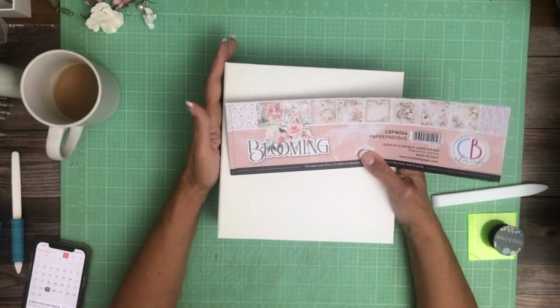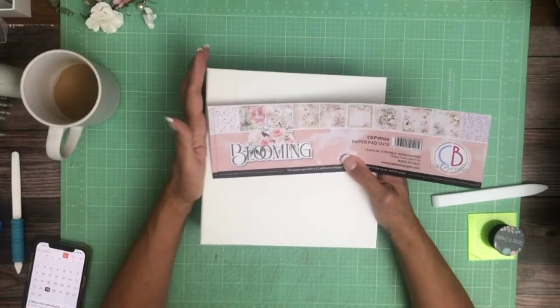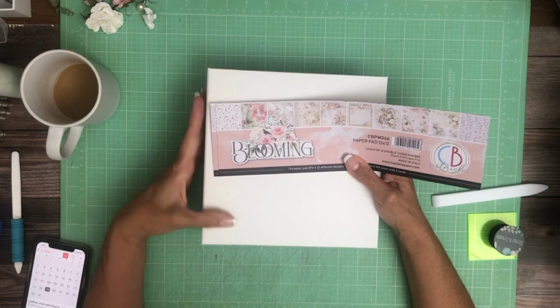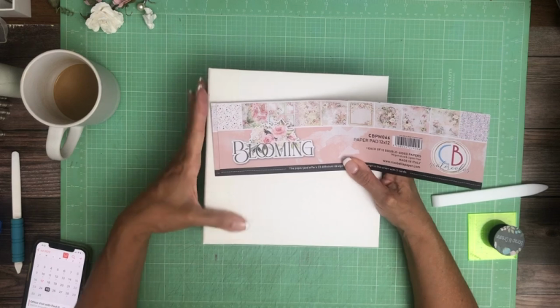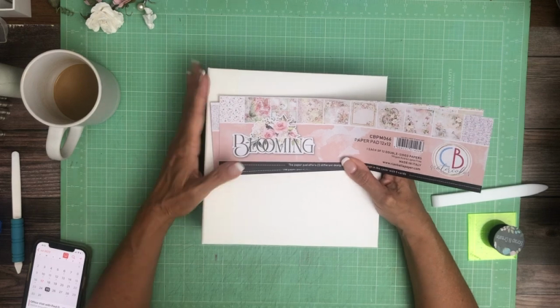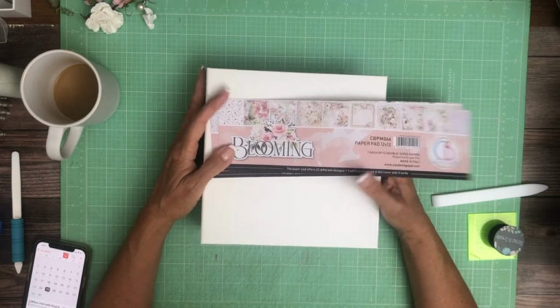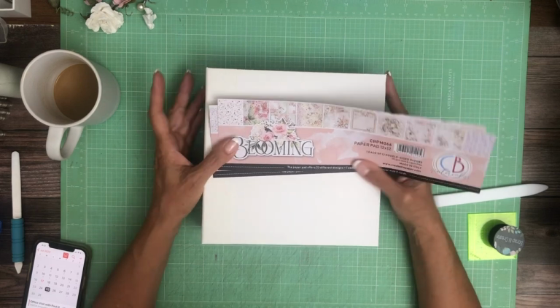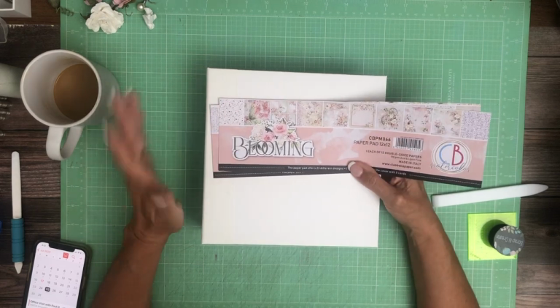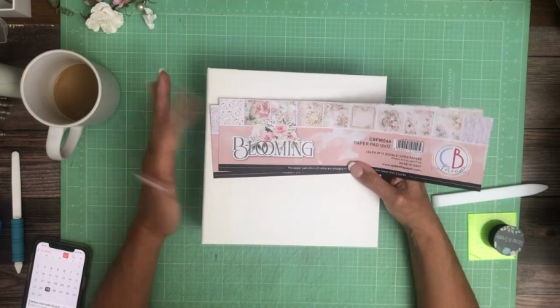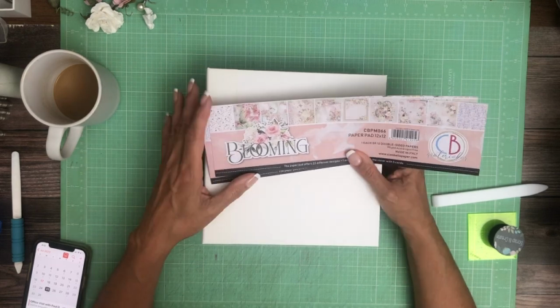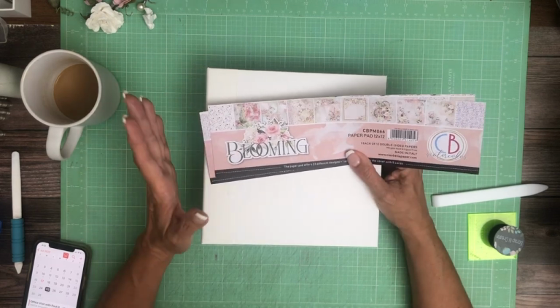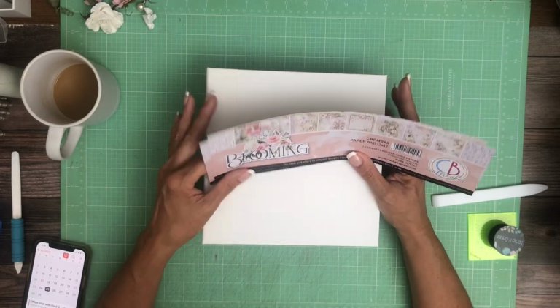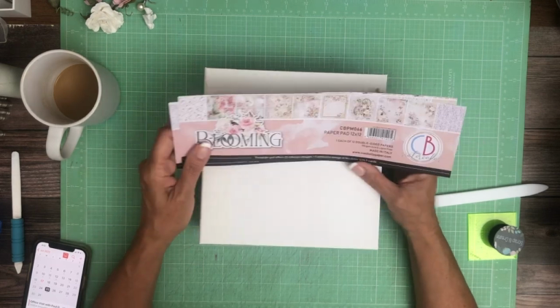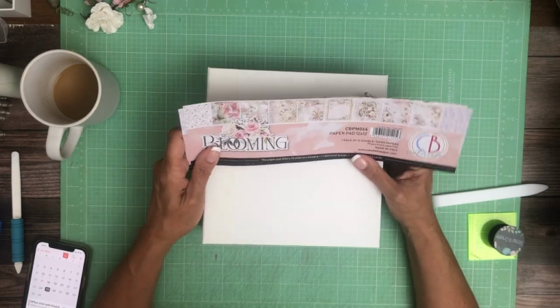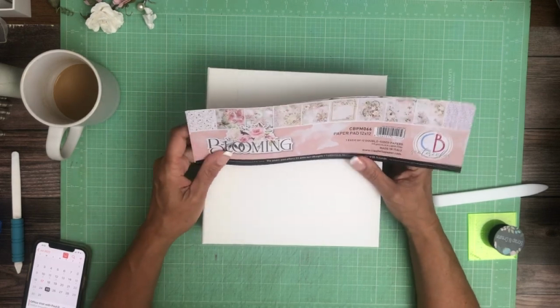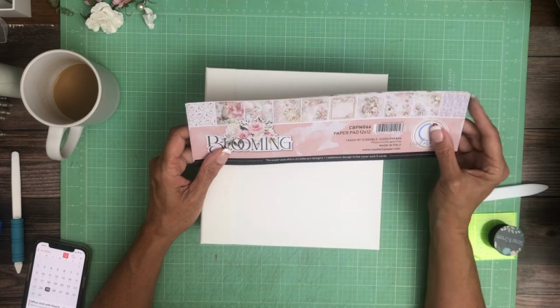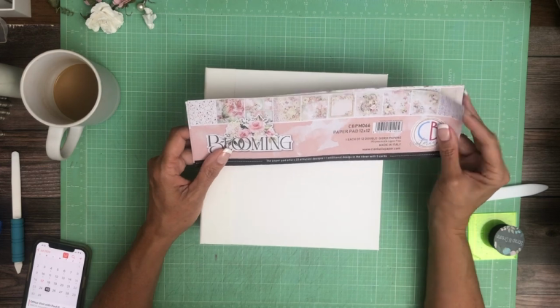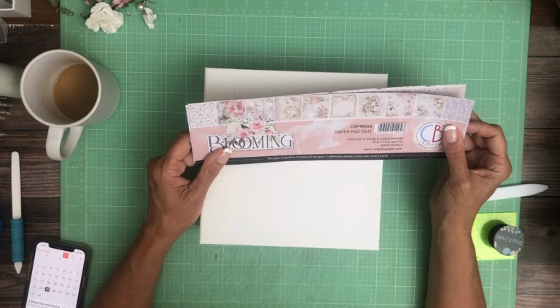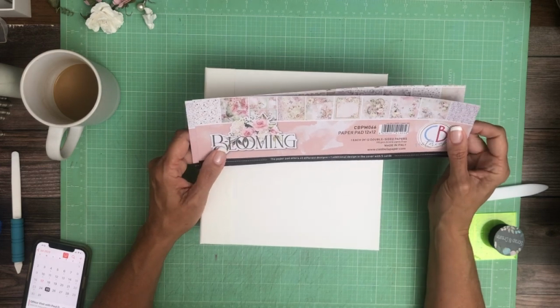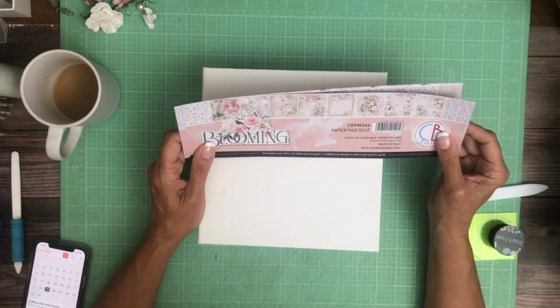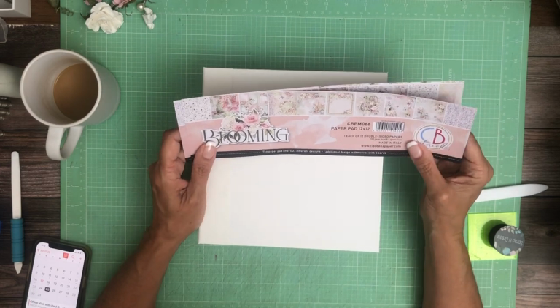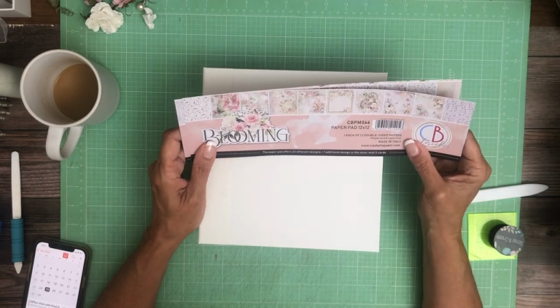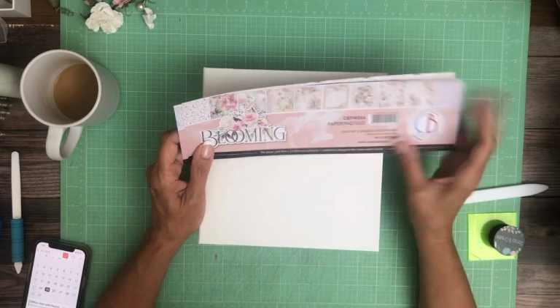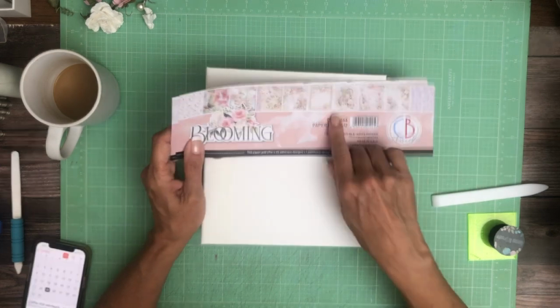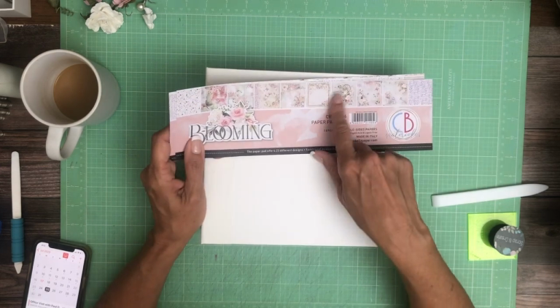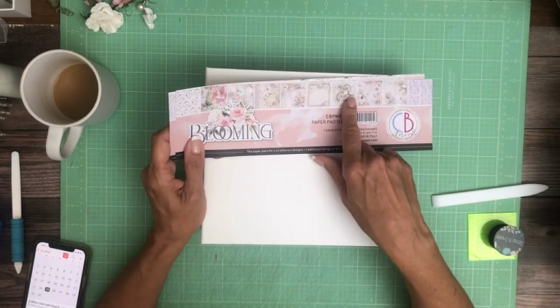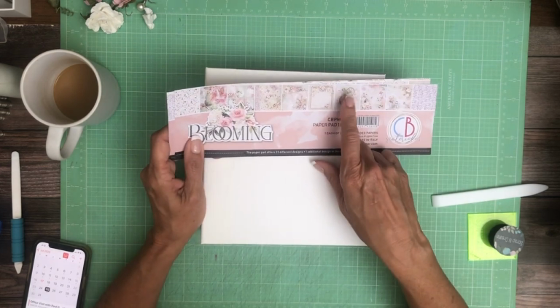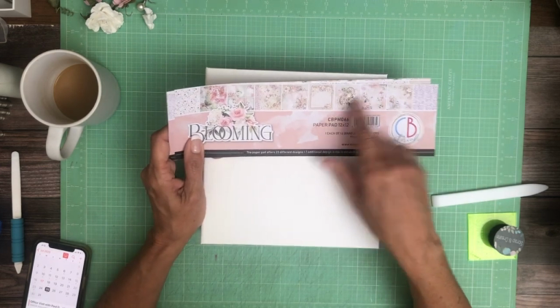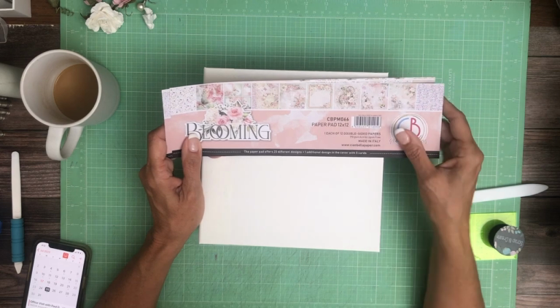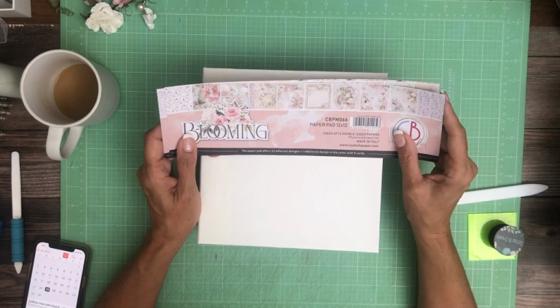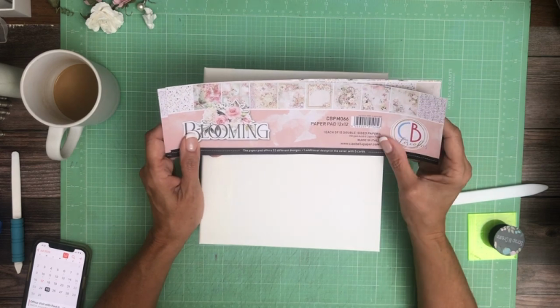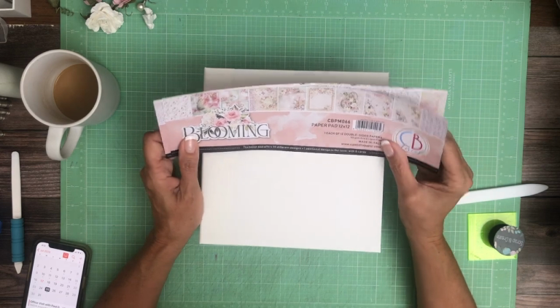I decided to work on my cover first, which I often do, just so I don't cut through the paper that I planned for the cover. And I'm going to use this beautiful clock pattern for the cover.